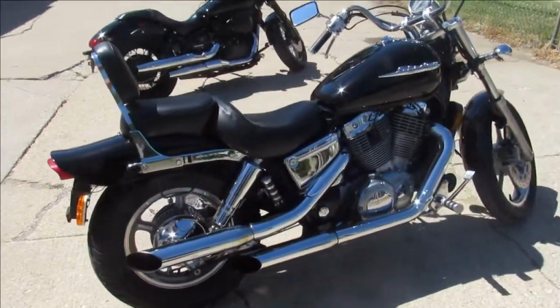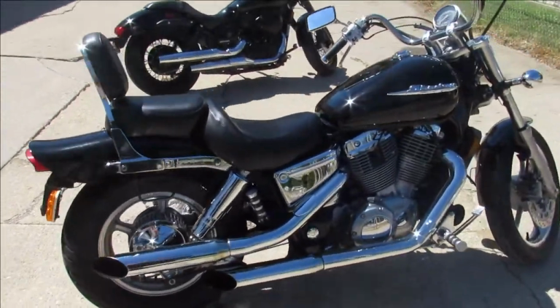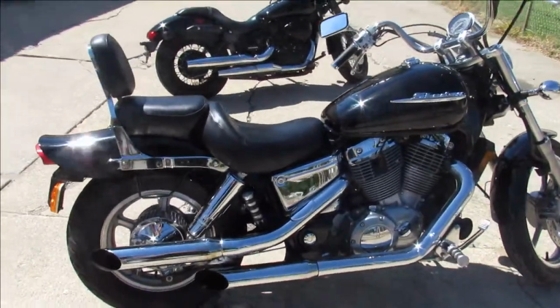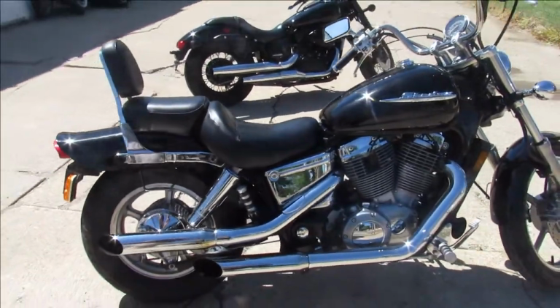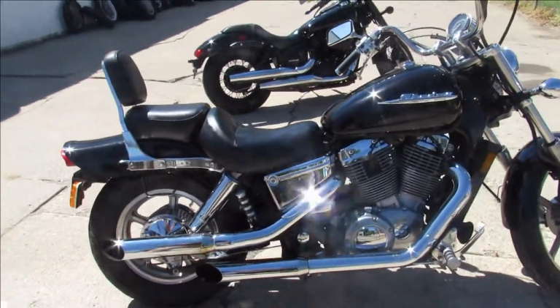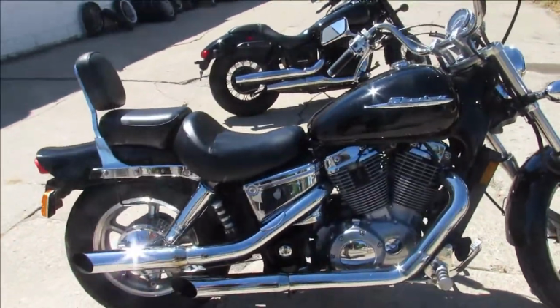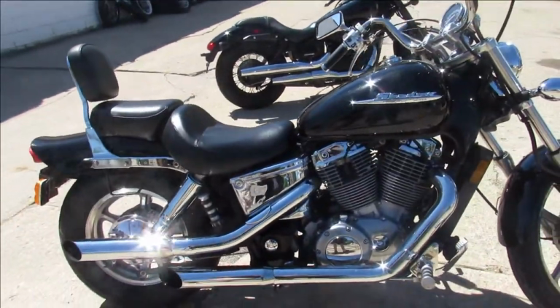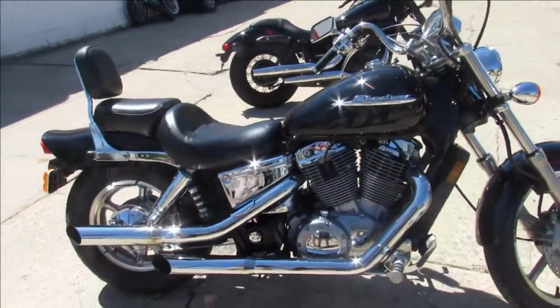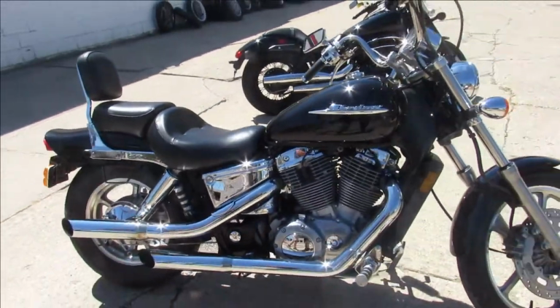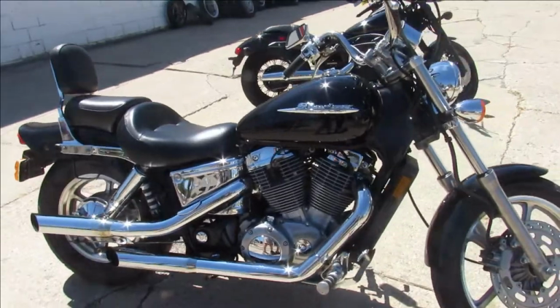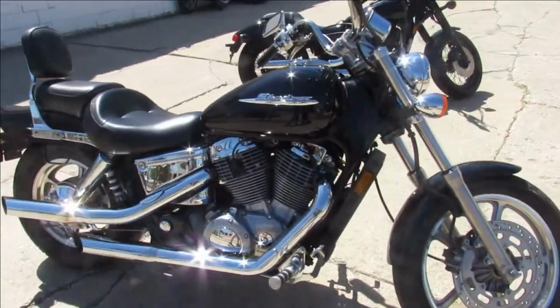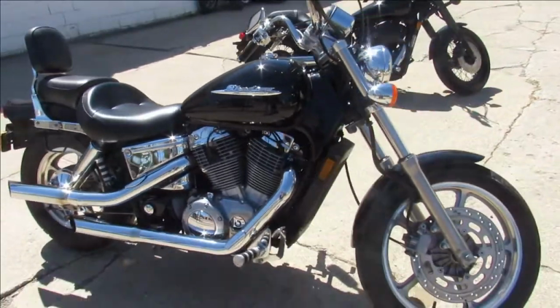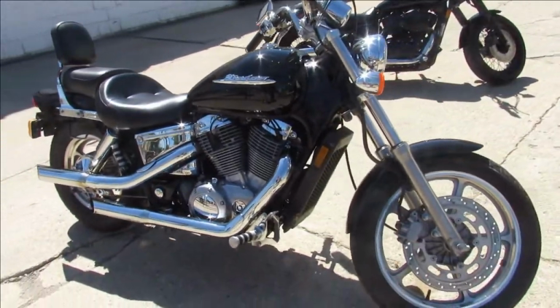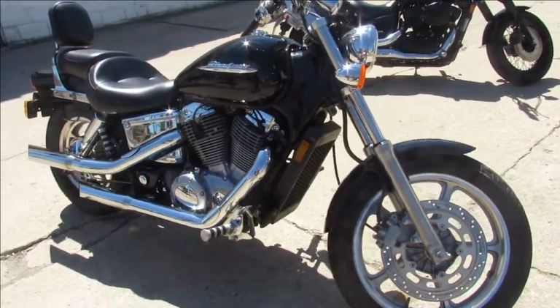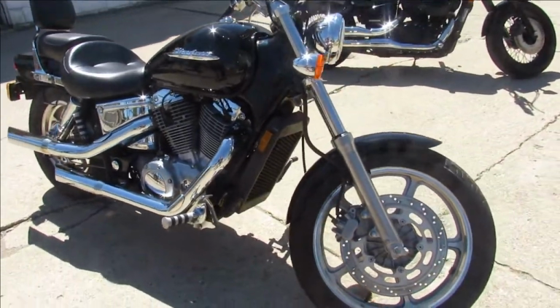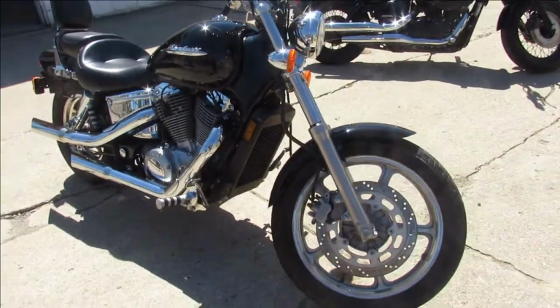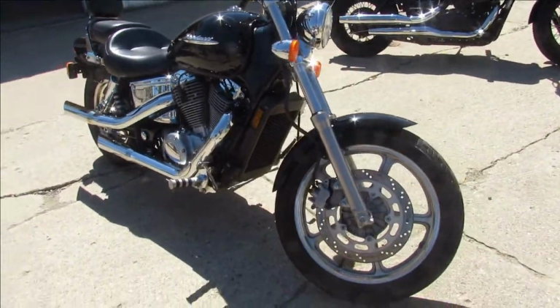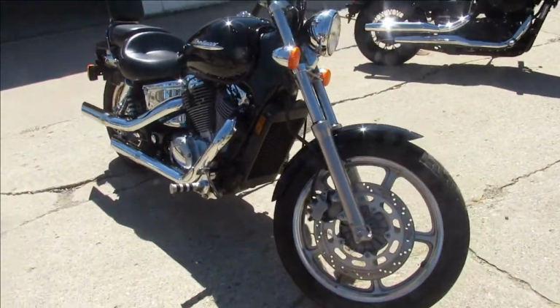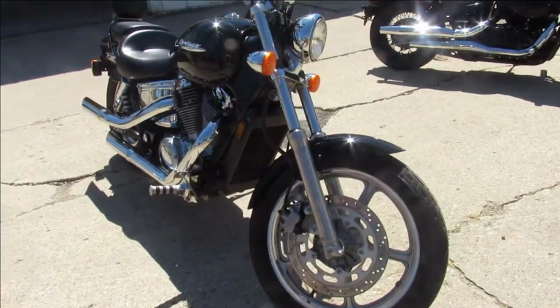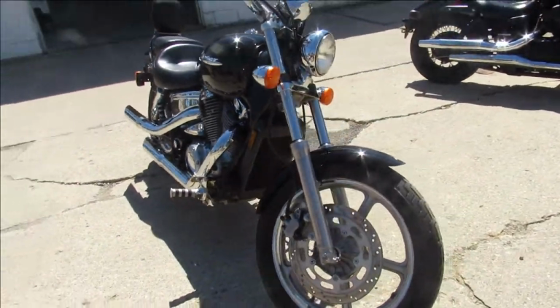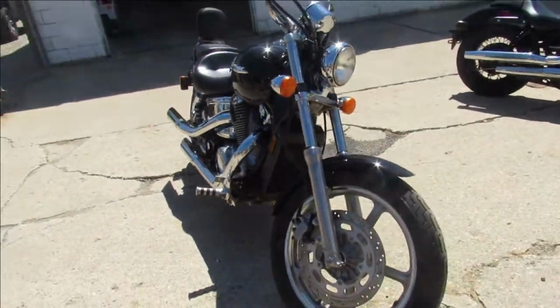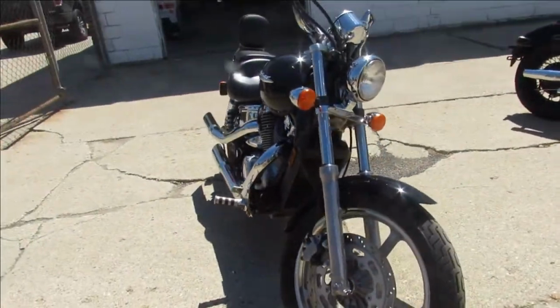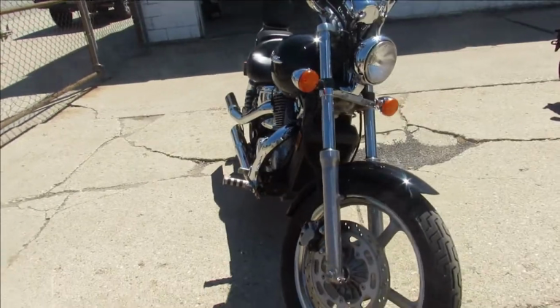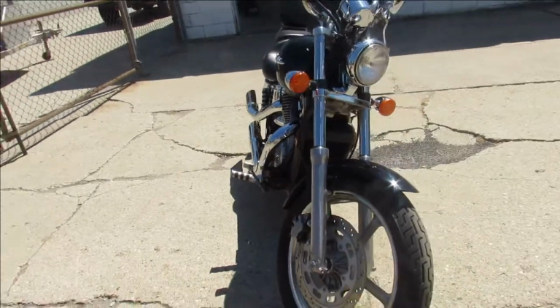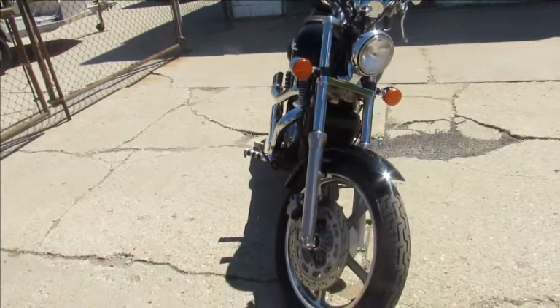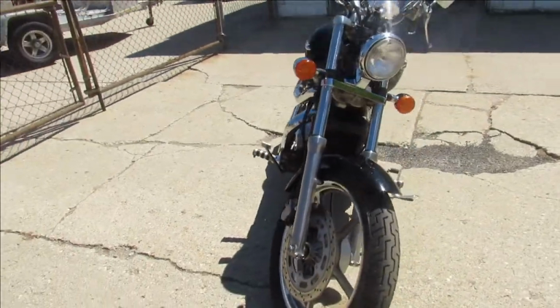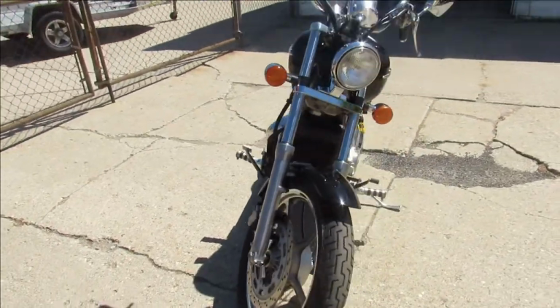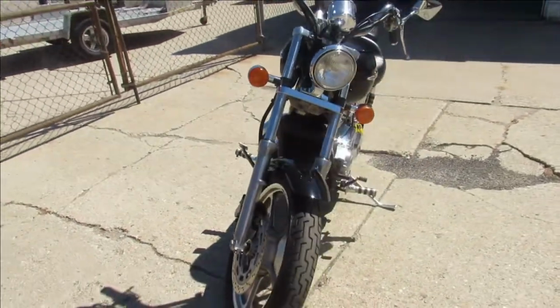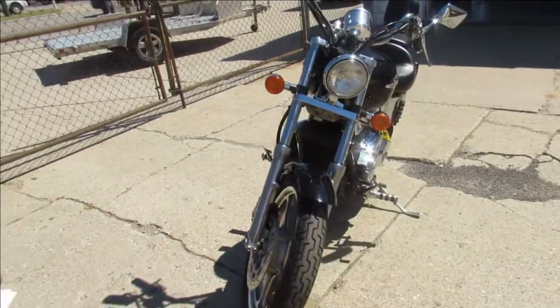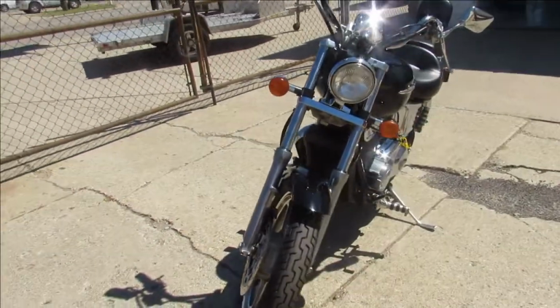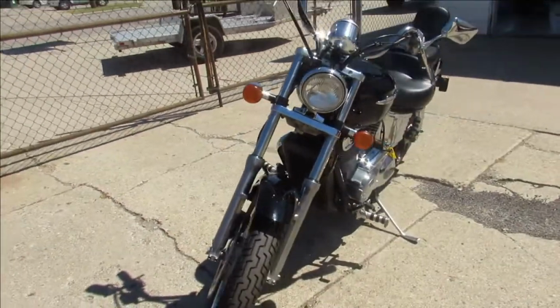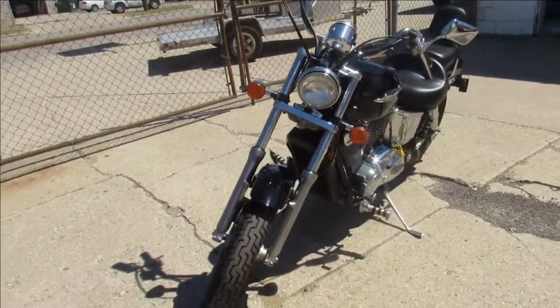This one is a 2001 Honda Shadow 1100. It's got low miles. This thing is clean, guys — bring your magnifying glass. Nice looking bike. It's got gloss black paint. The chrome shines like new.